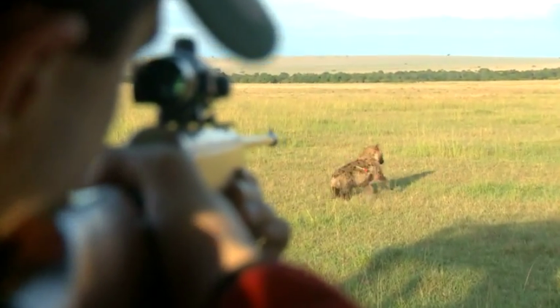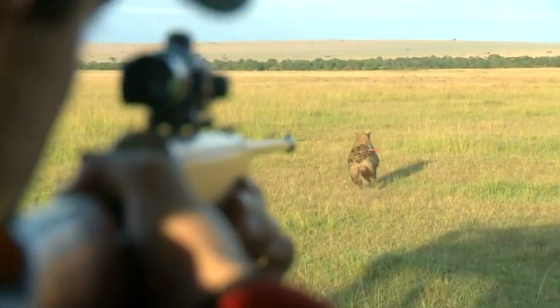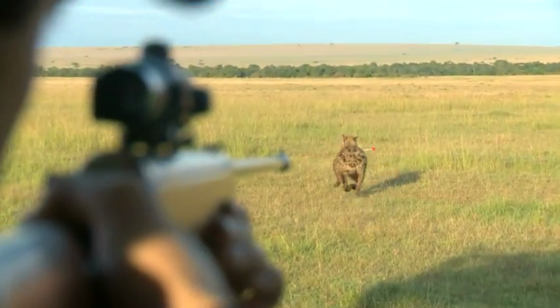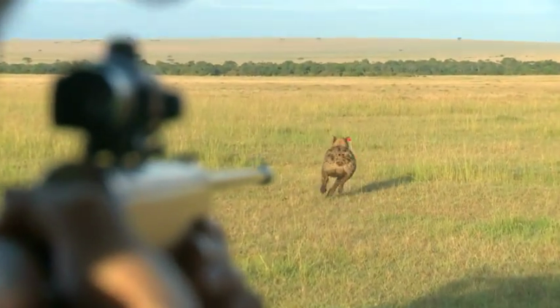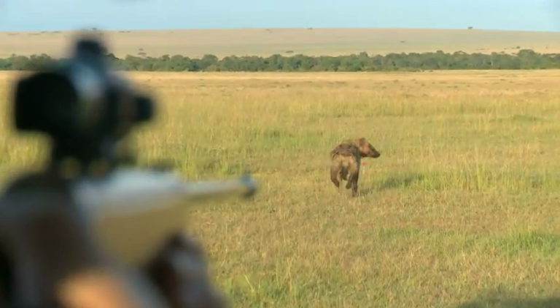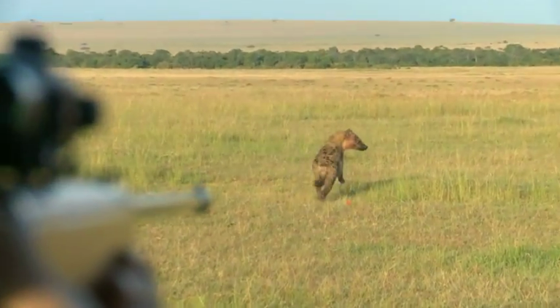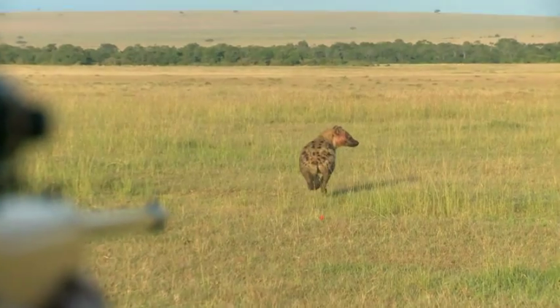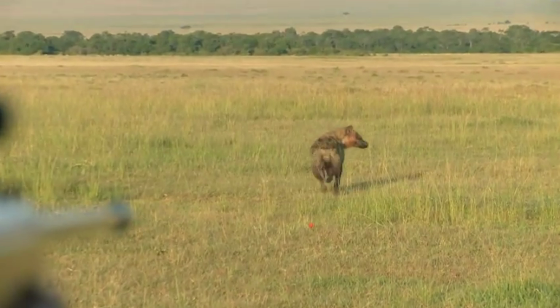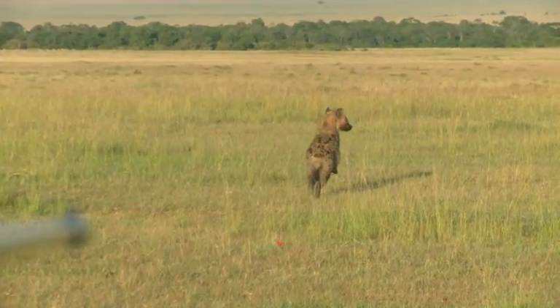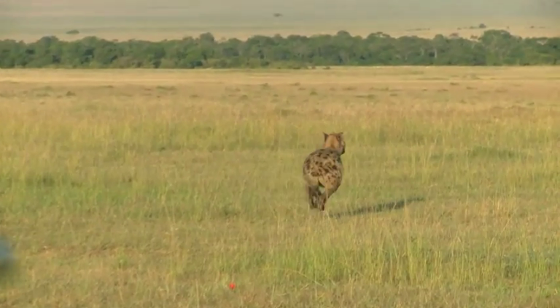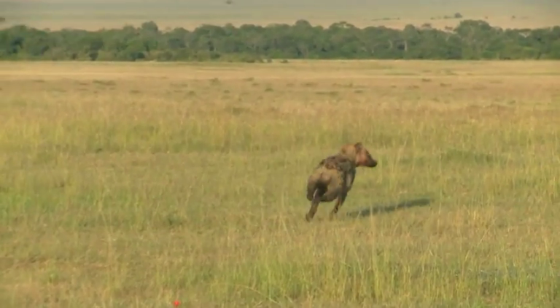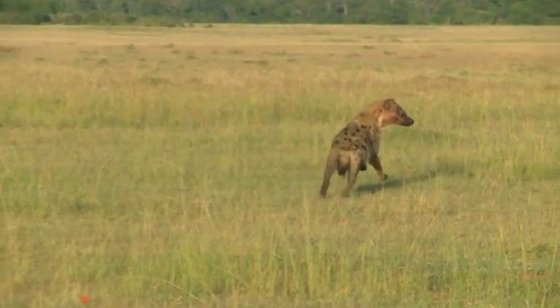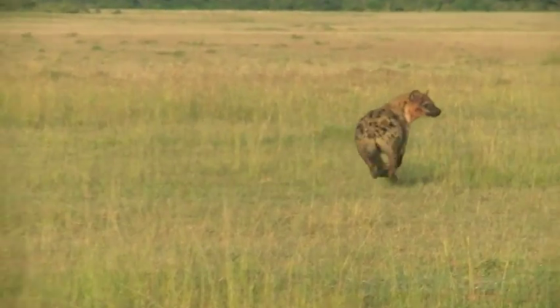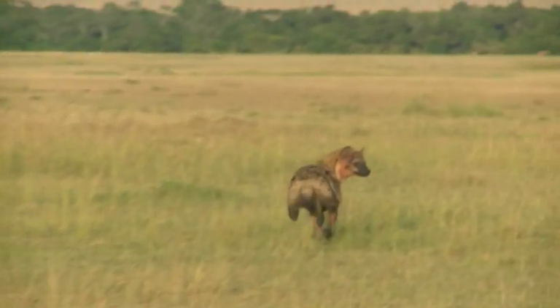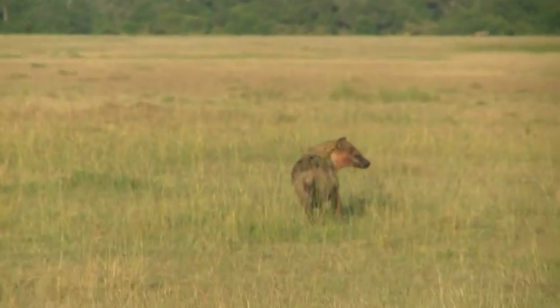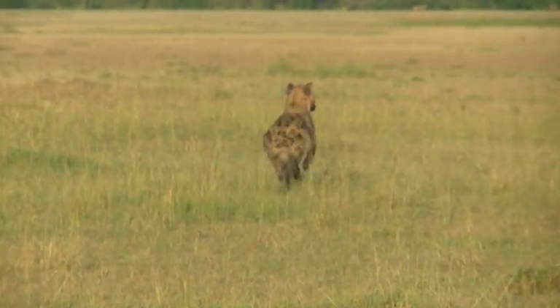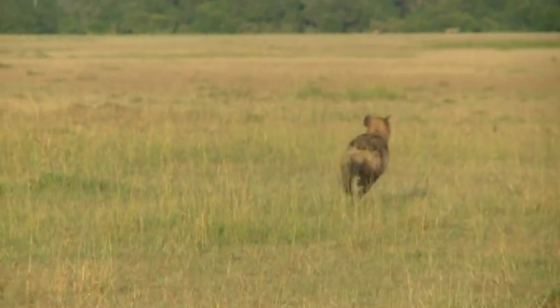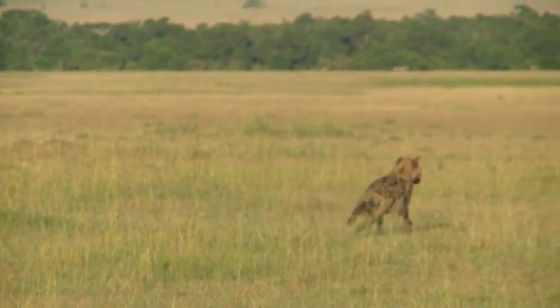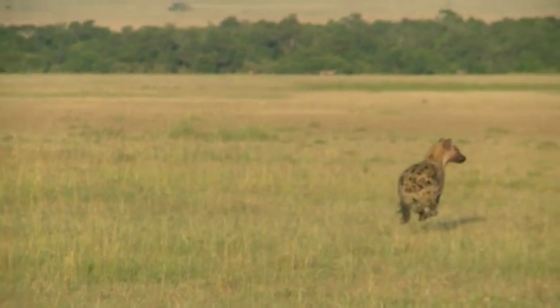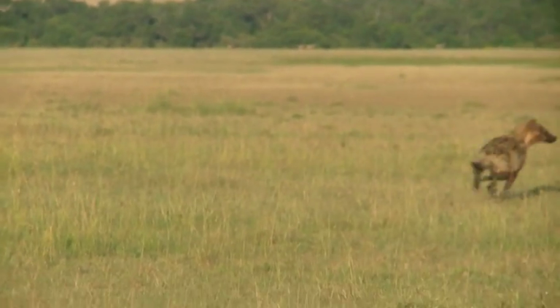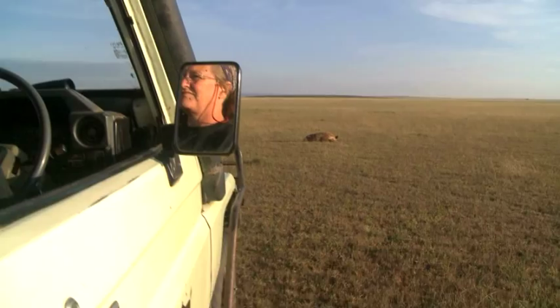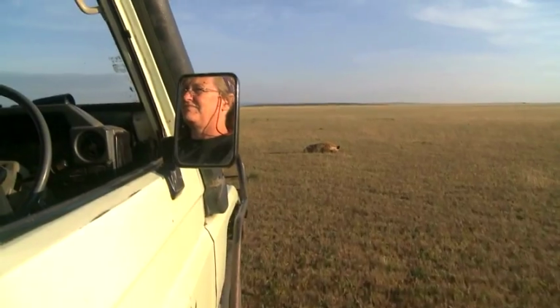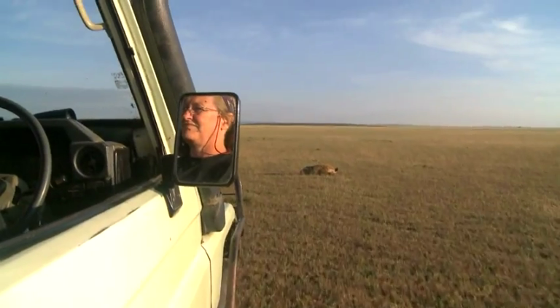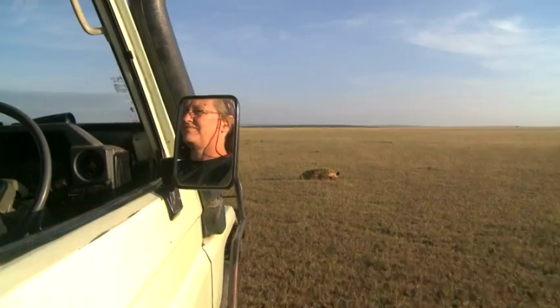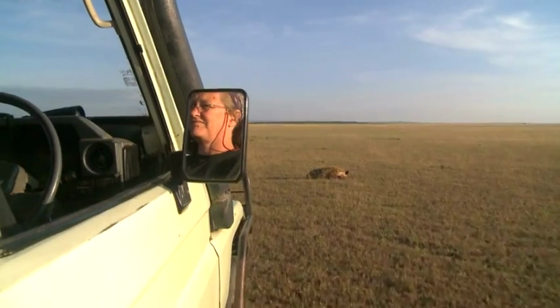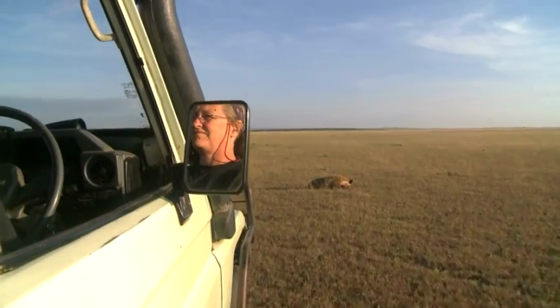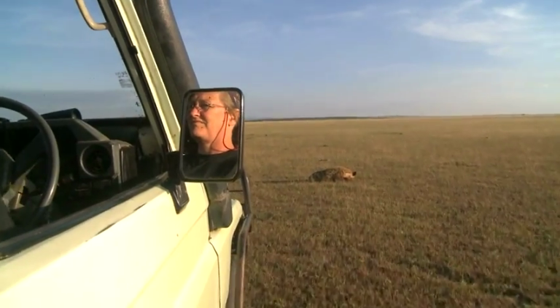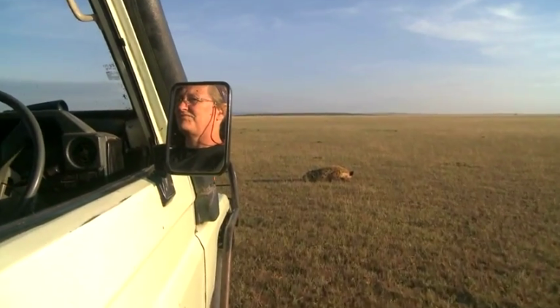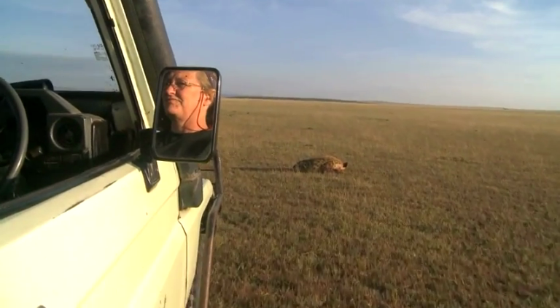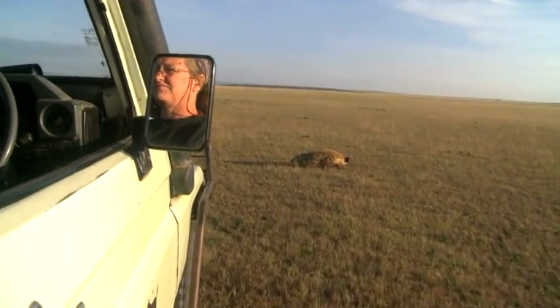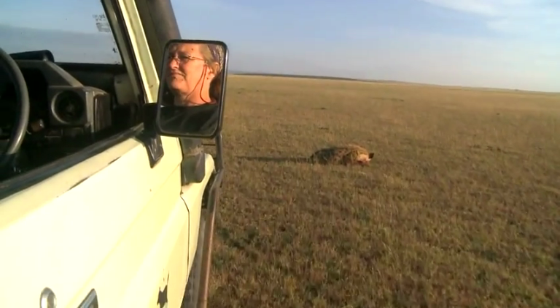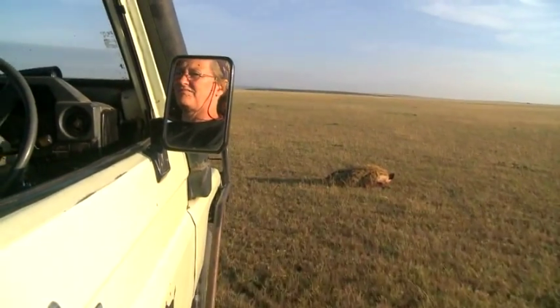Good shot. We actually darted an adult male hyena. We gave him about two cc's of a drug called telazole, and after about five minutes he goes down.